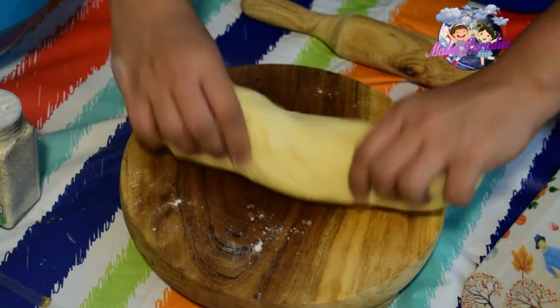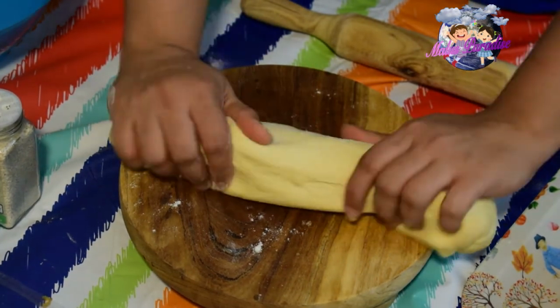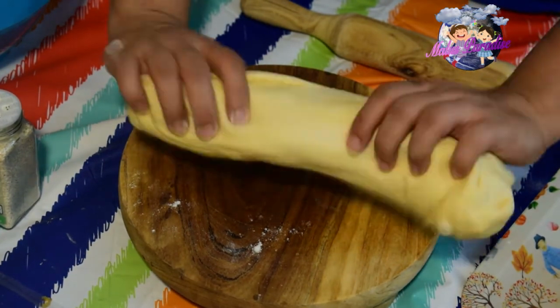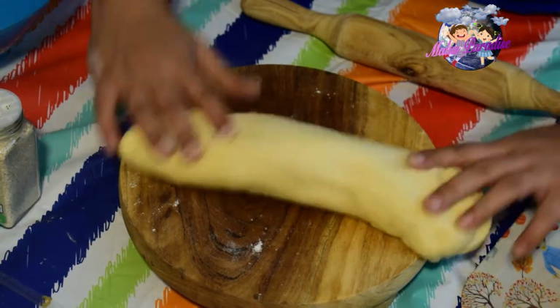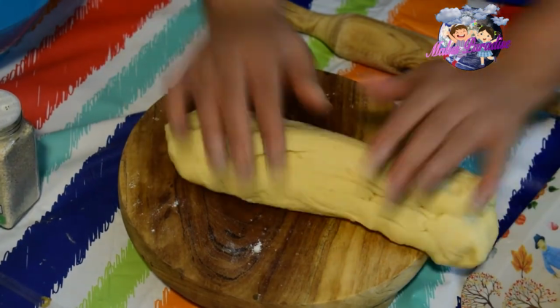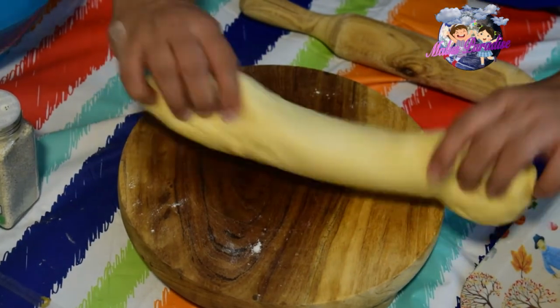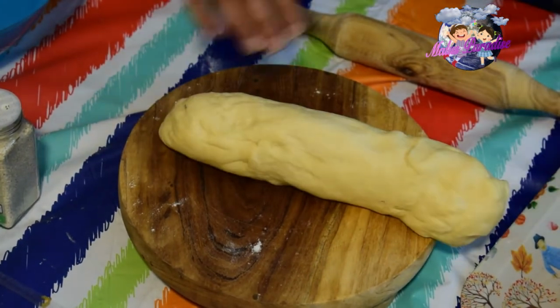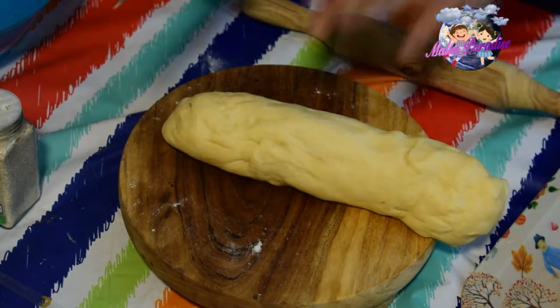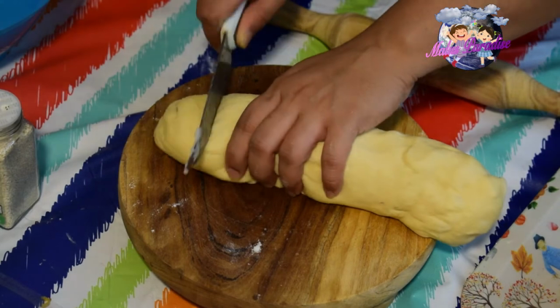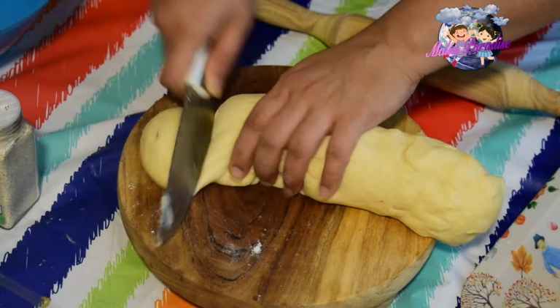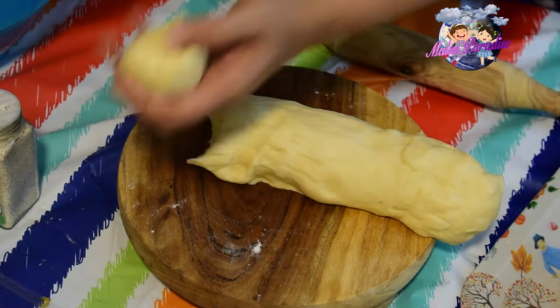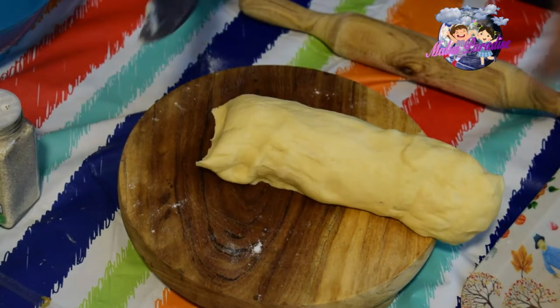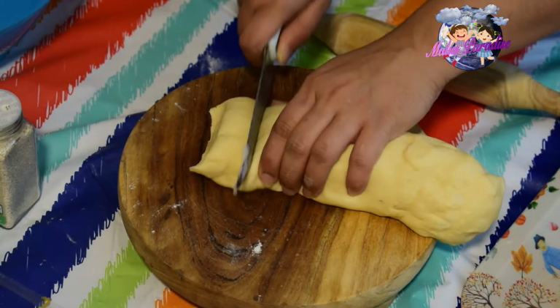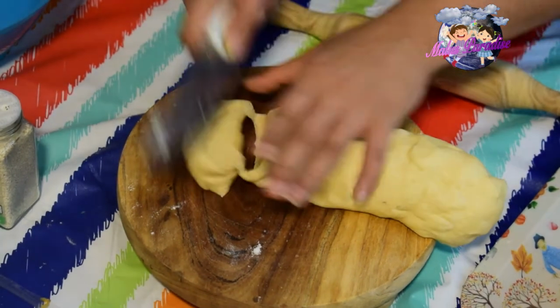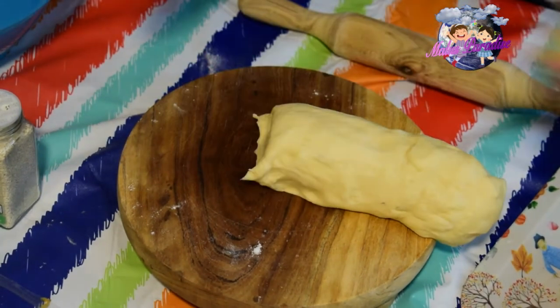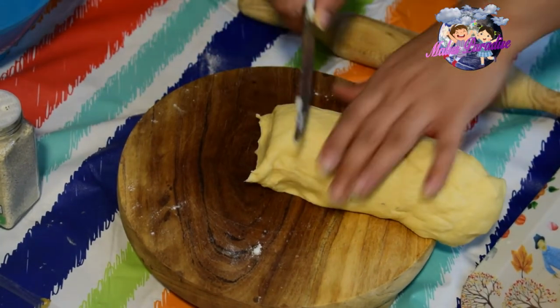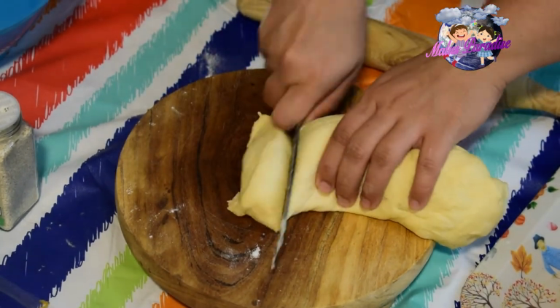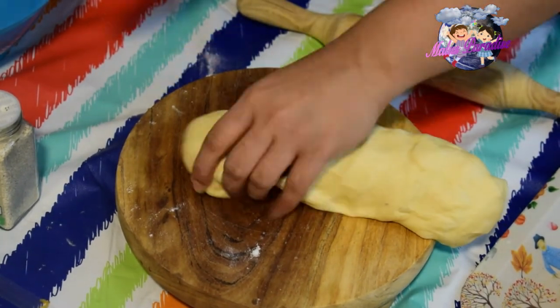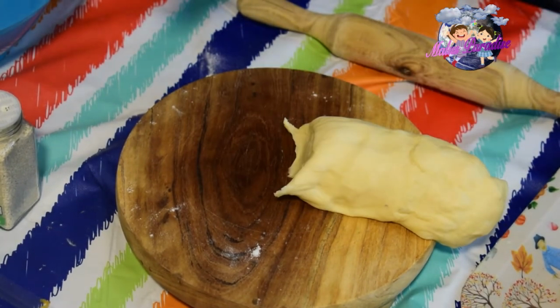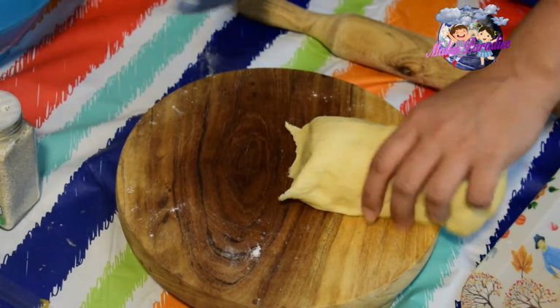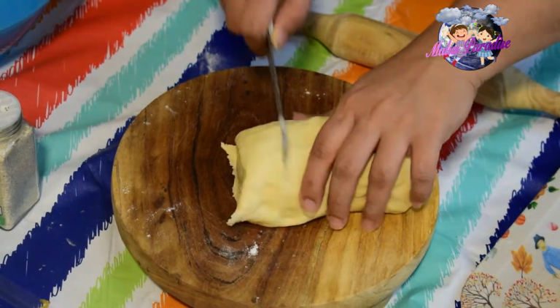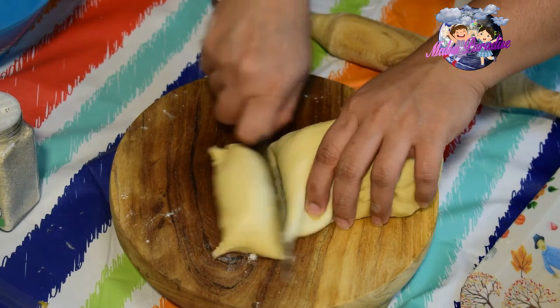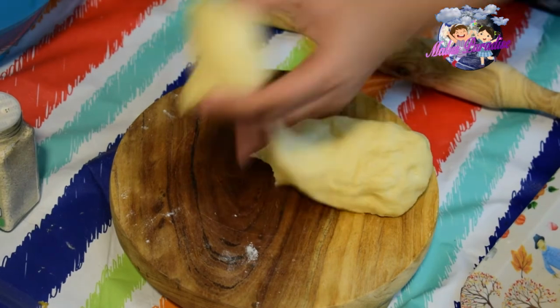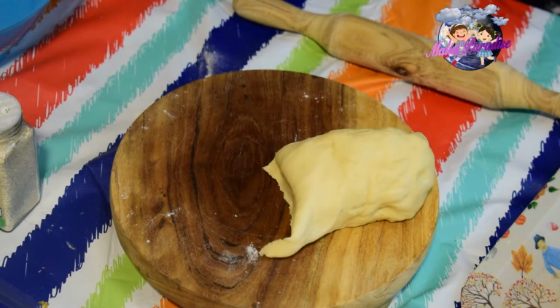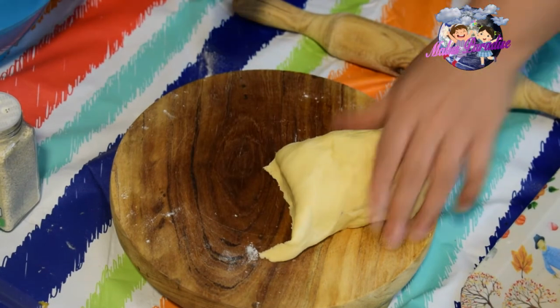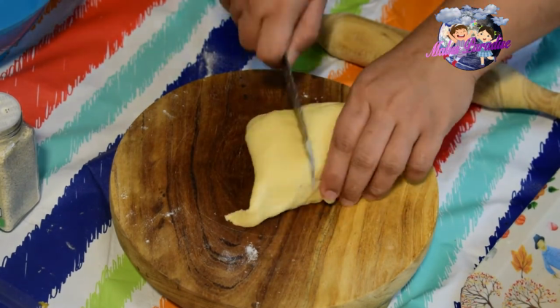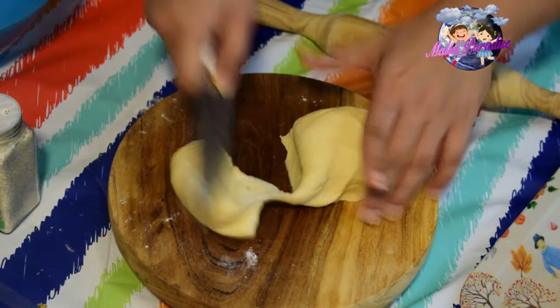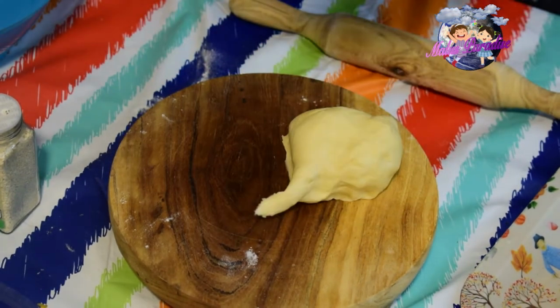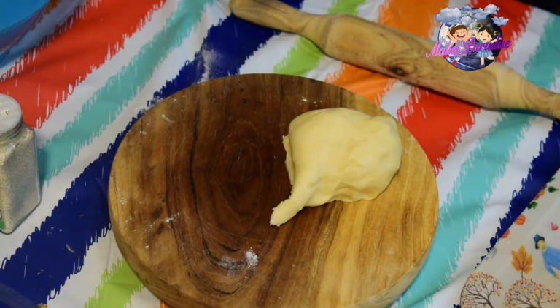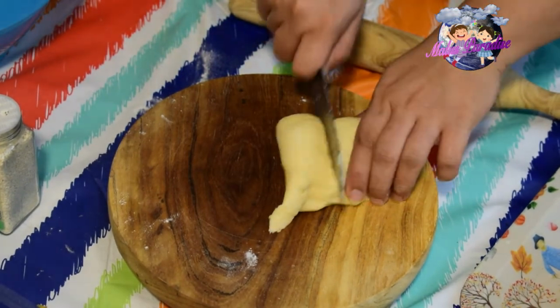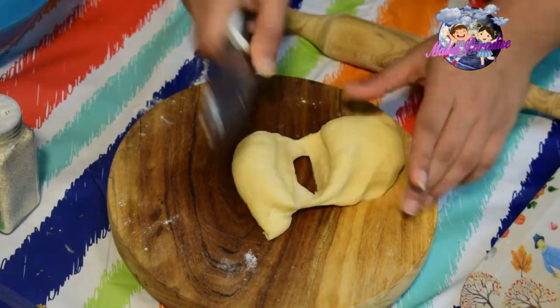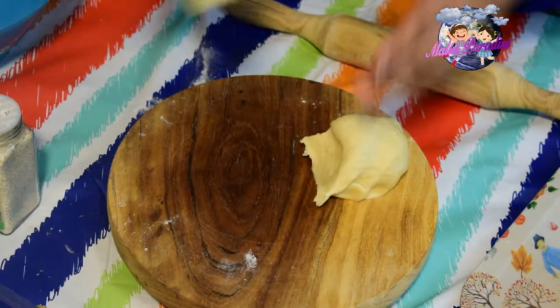This is the first portion of the dough. Add the filling pieces to the dough.